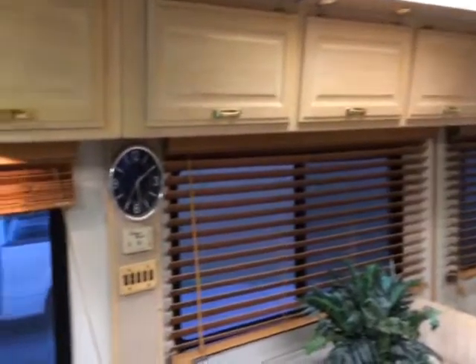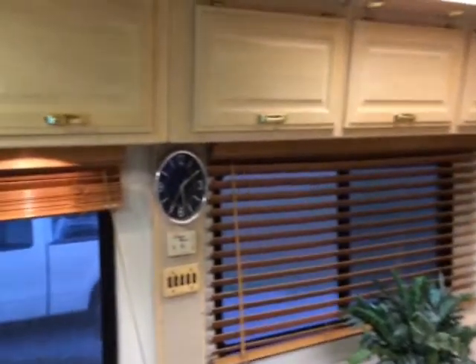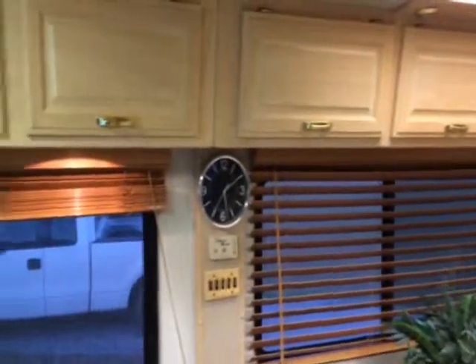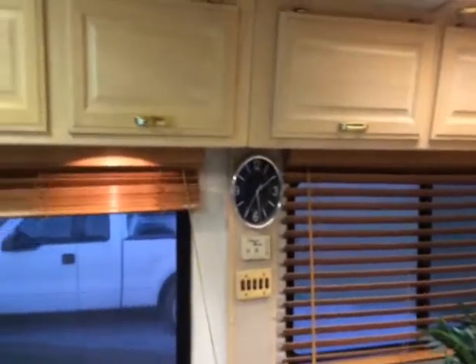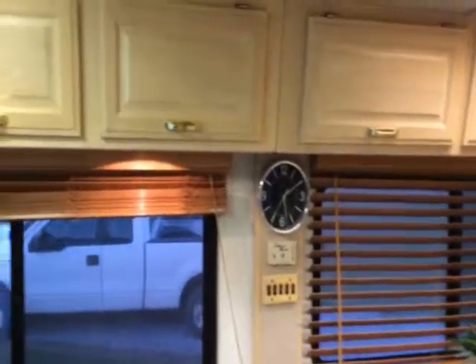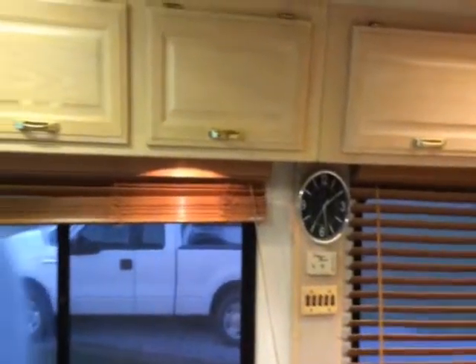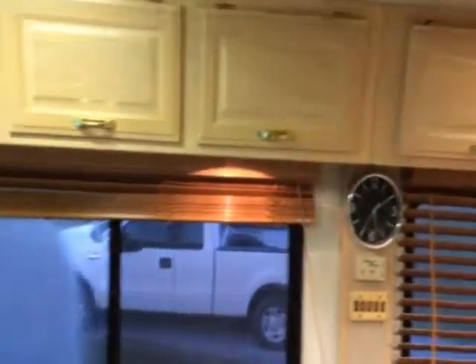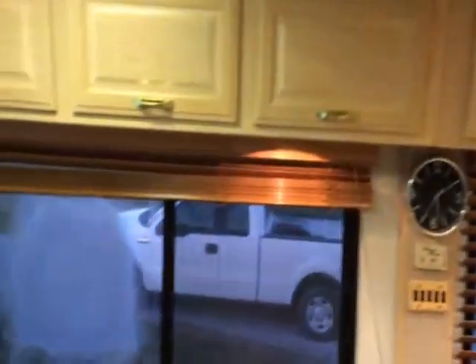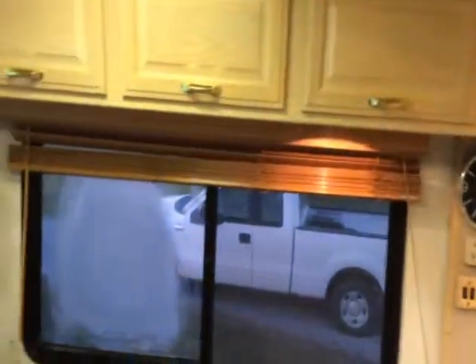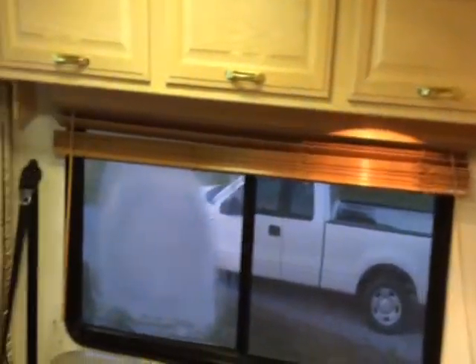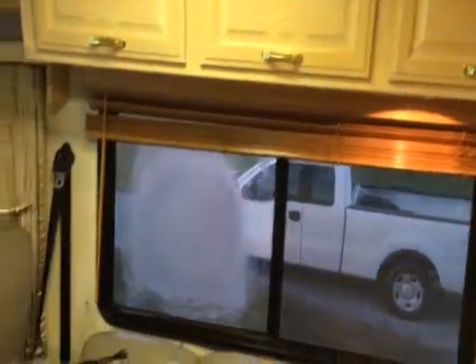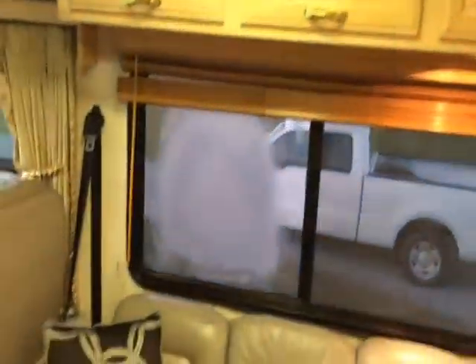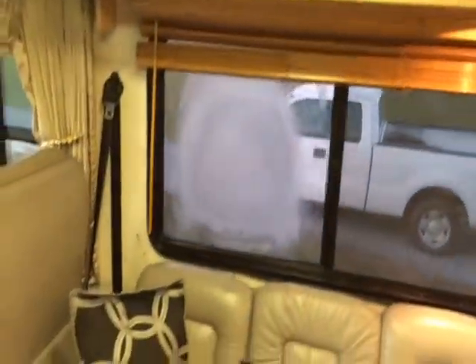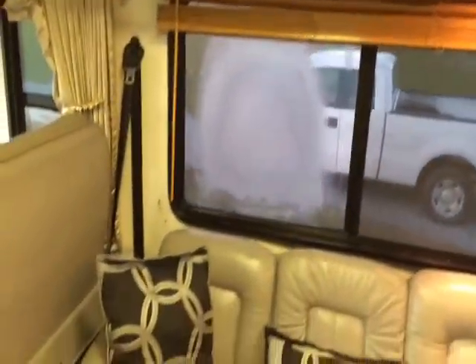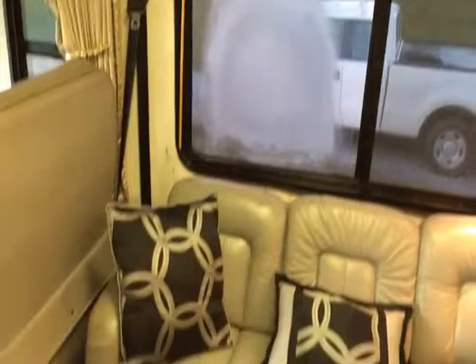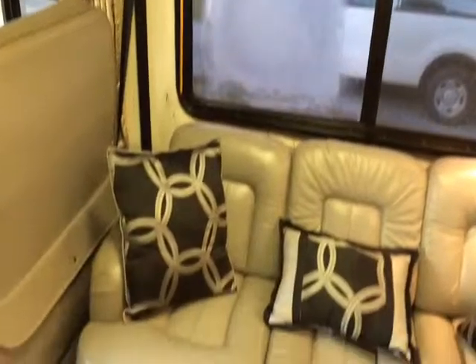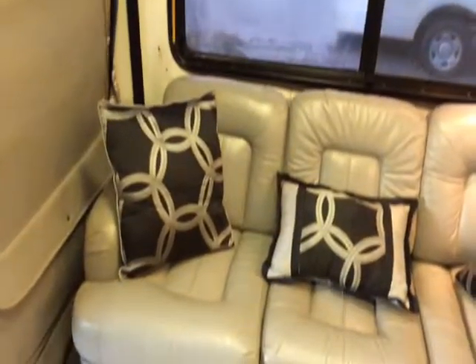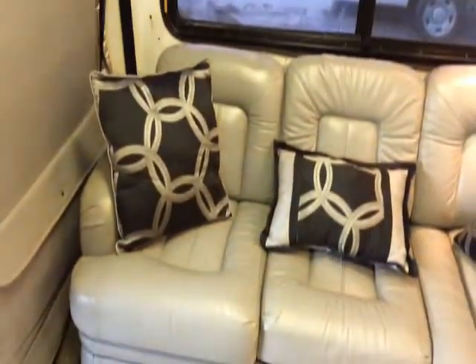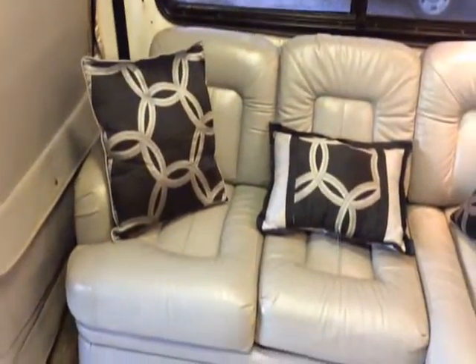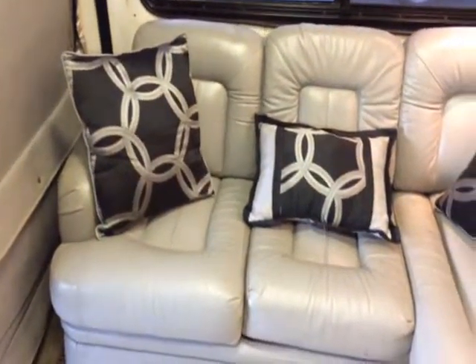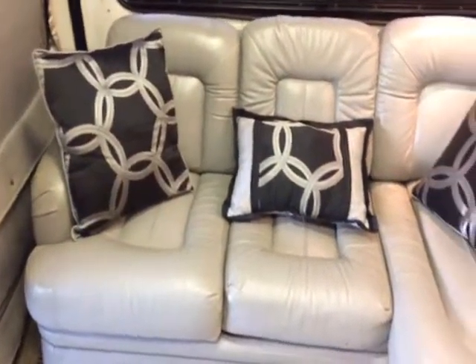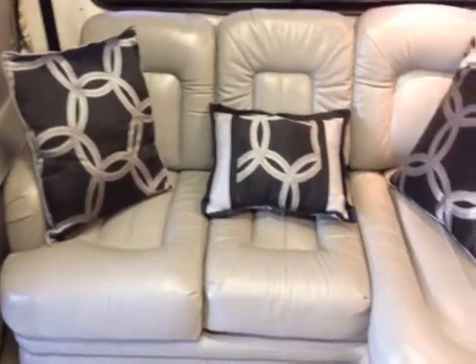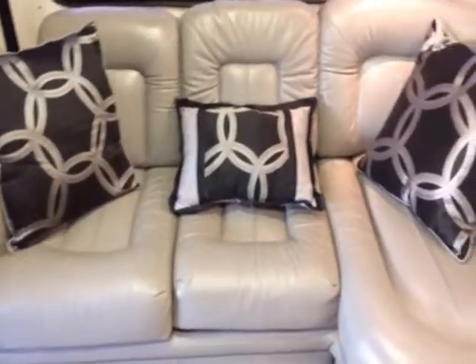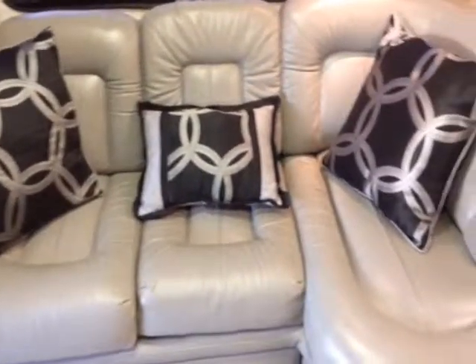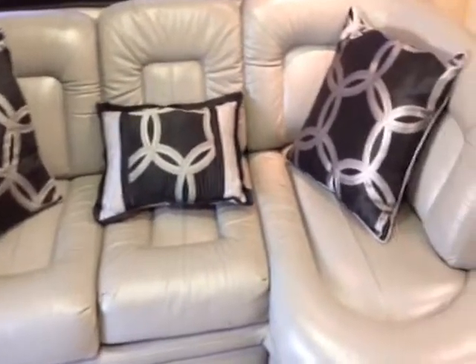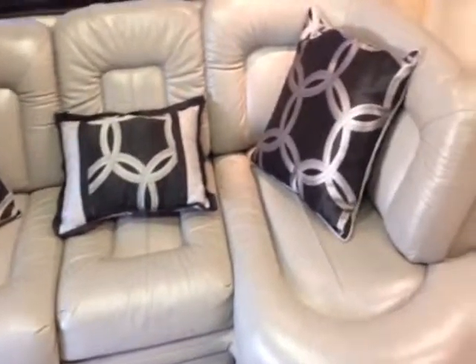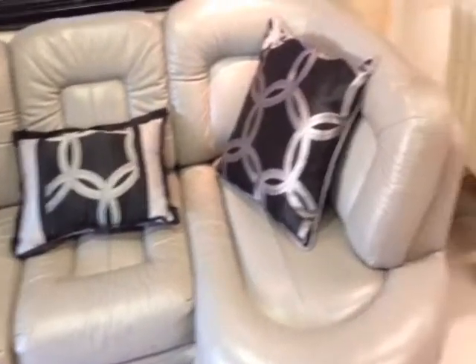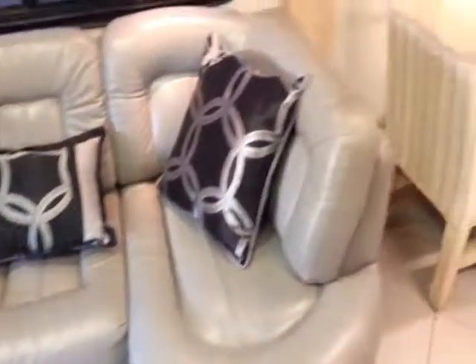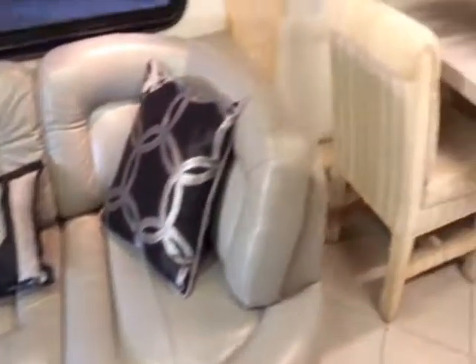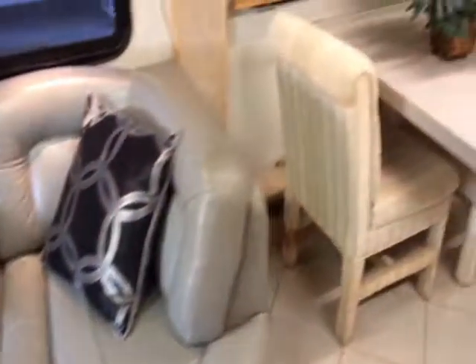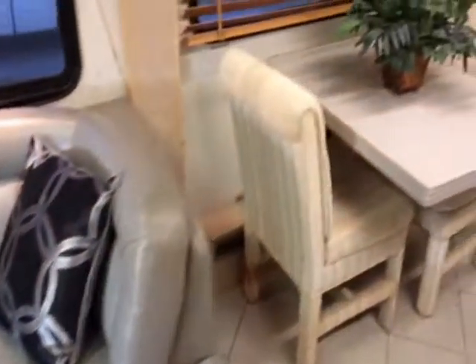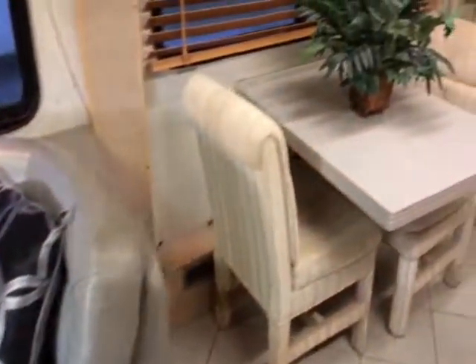There's your overhead storage on your passenger side right there. We're going to take a look down here — you can see there is your love seat right there. It's a folding love seat and it does have the dinette set.